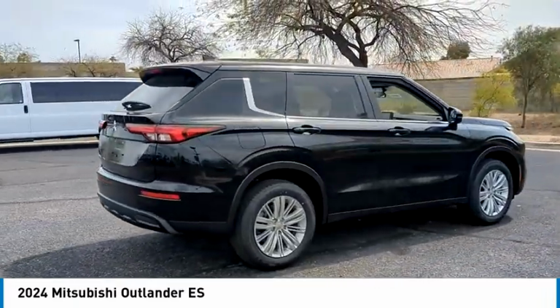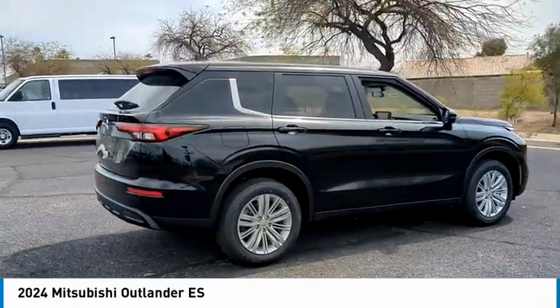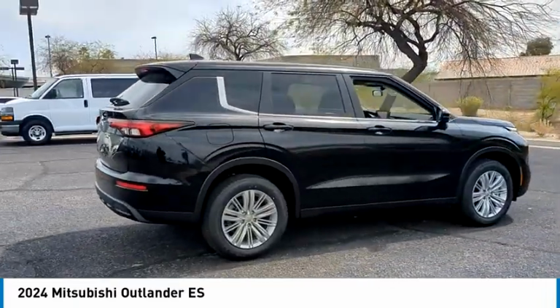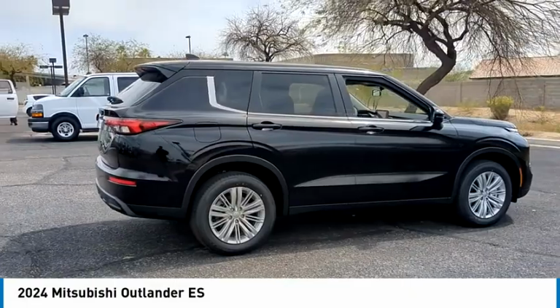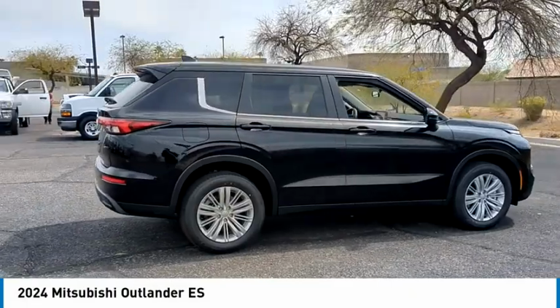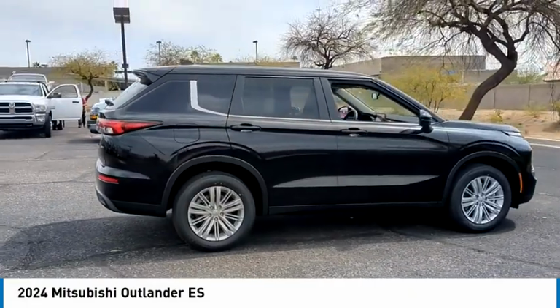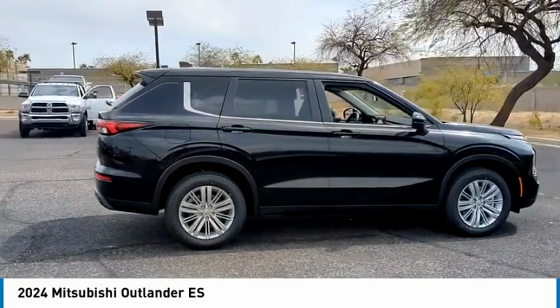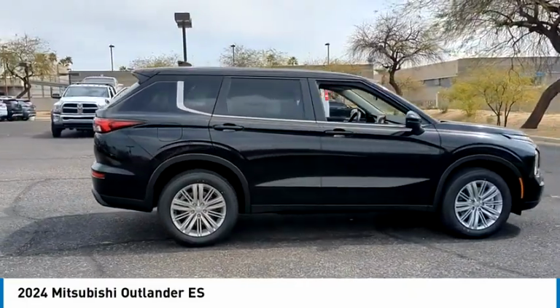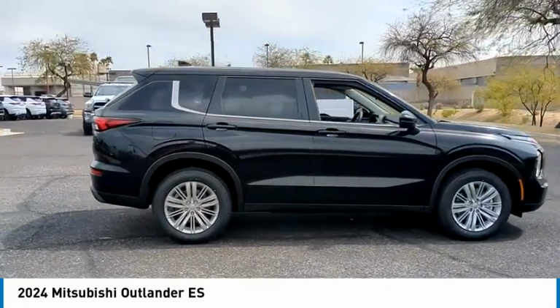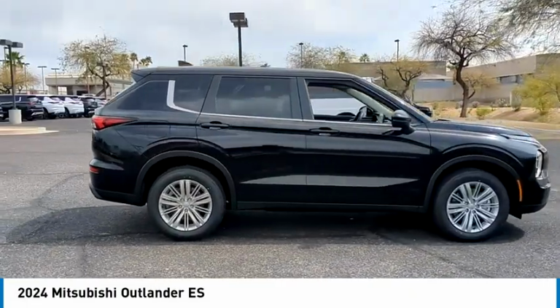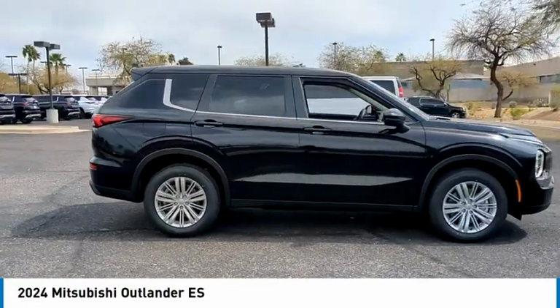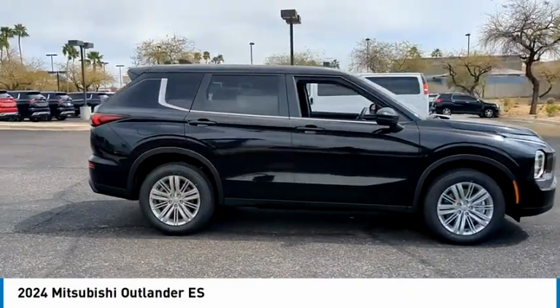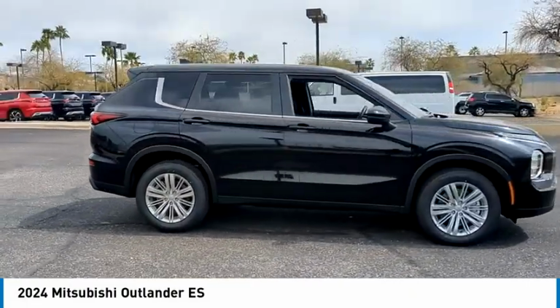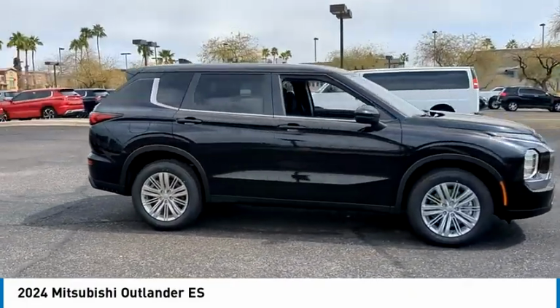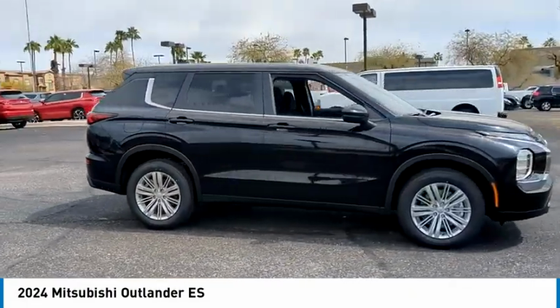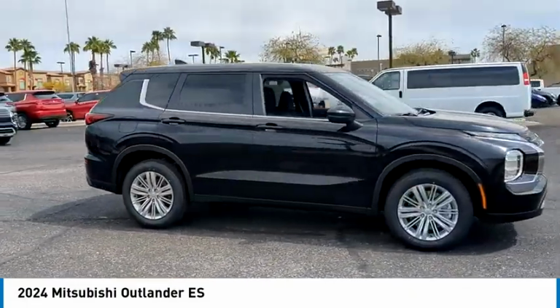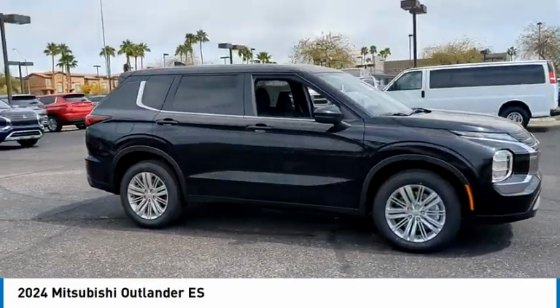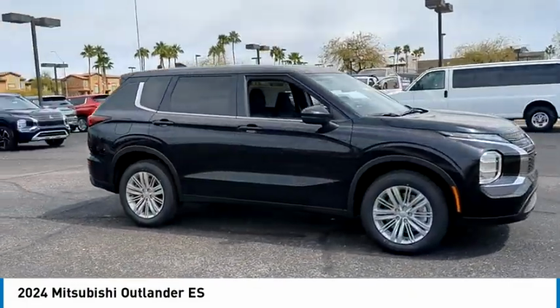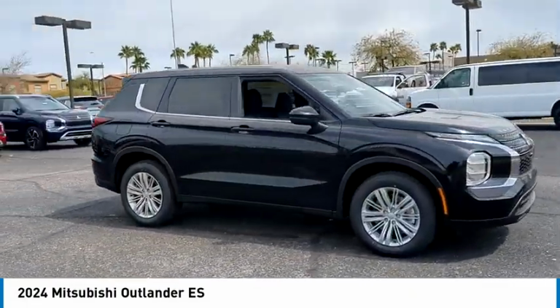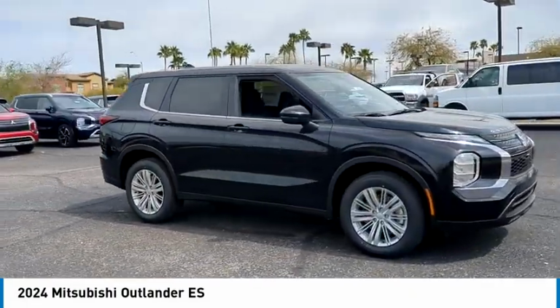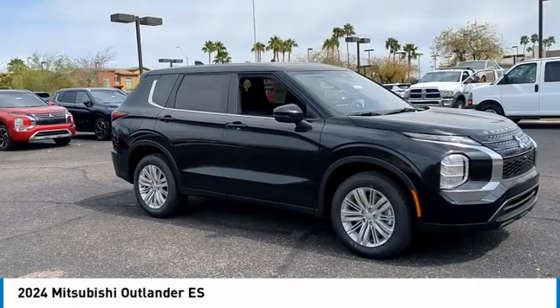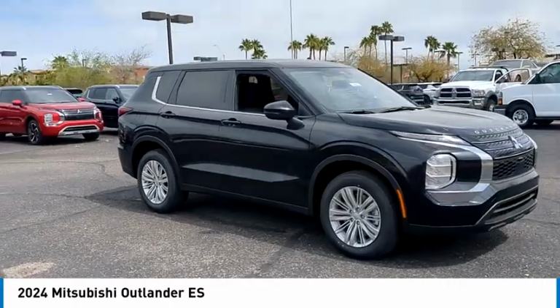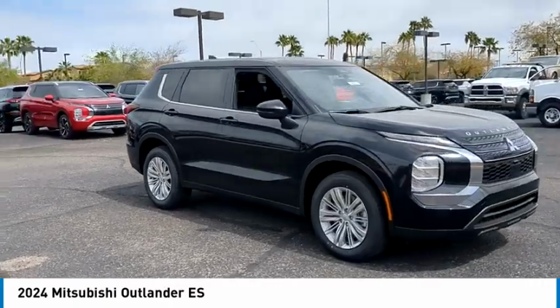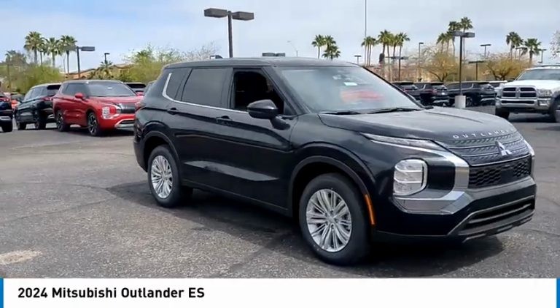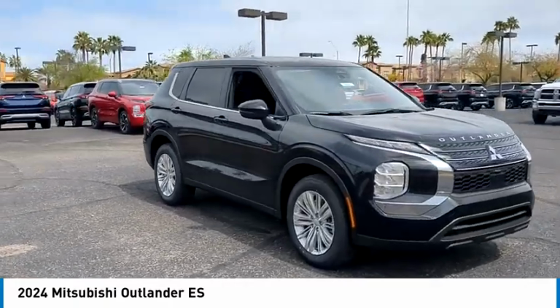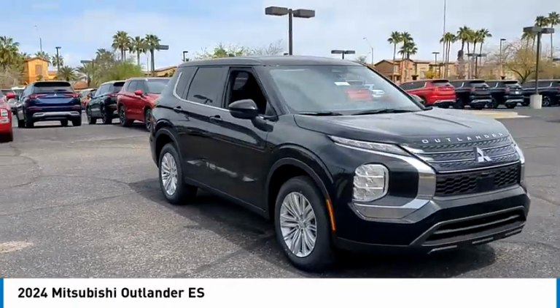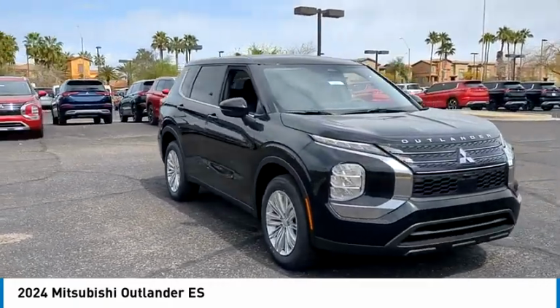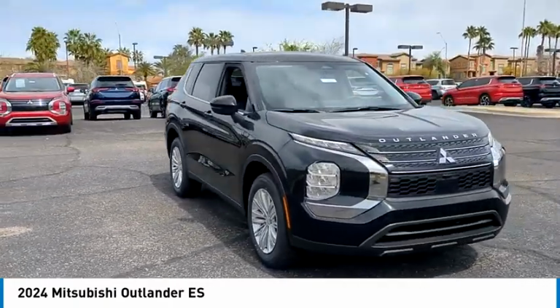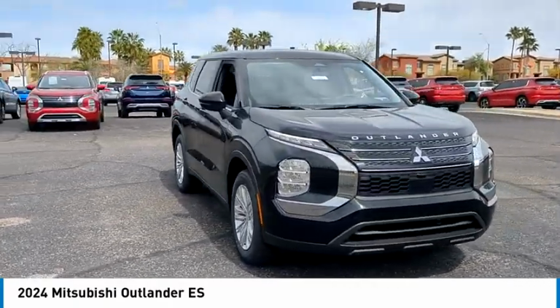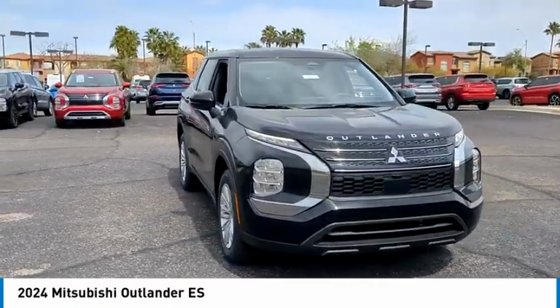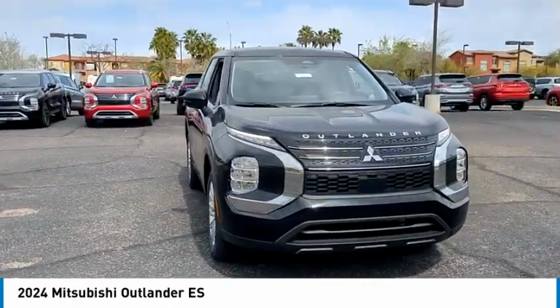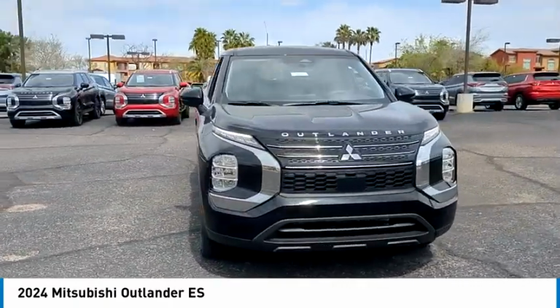With super all-wheel control and a five-star frontal and side impact crash test rating, peace of mind comes standard. This vehicle has less than 100 miles.